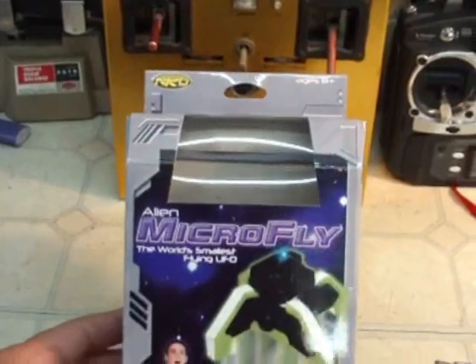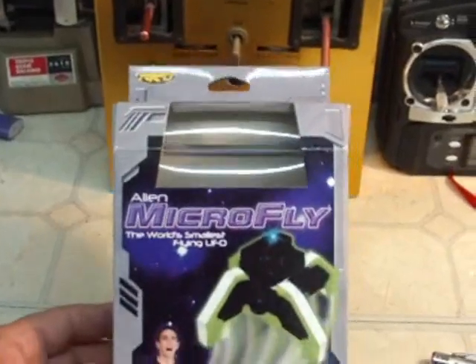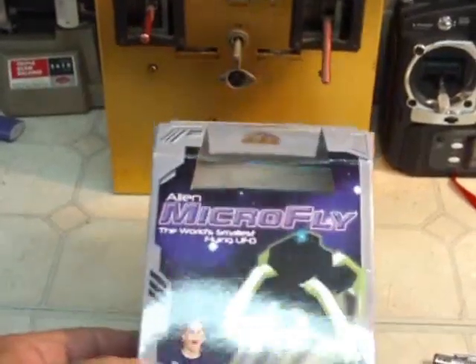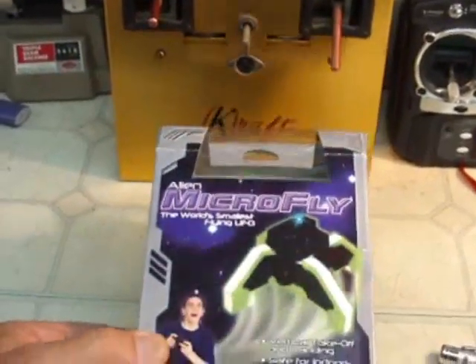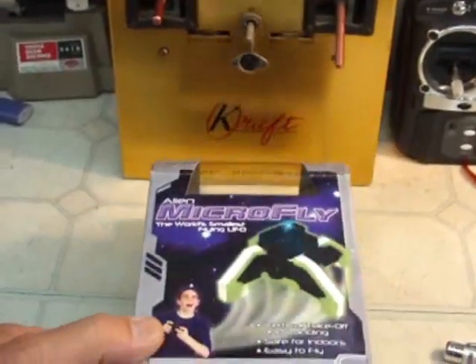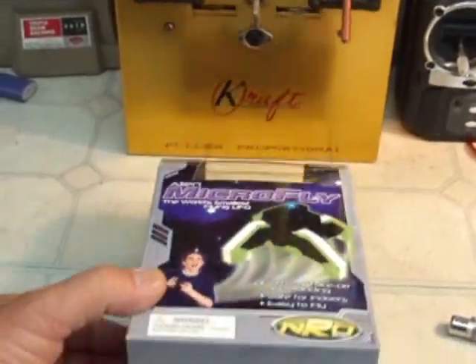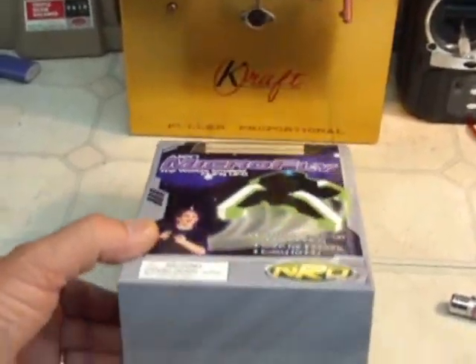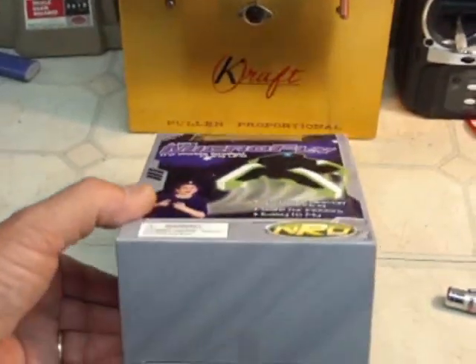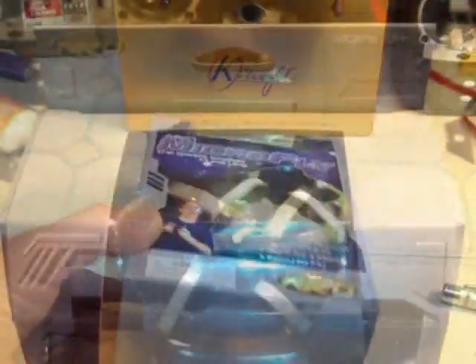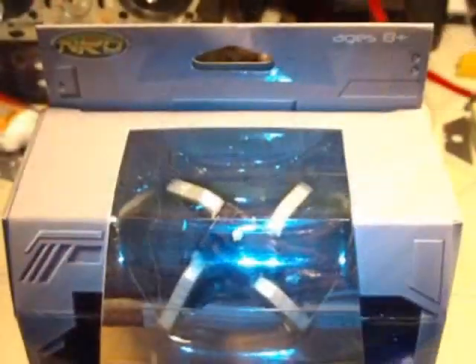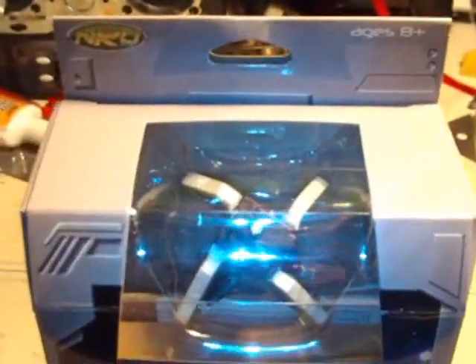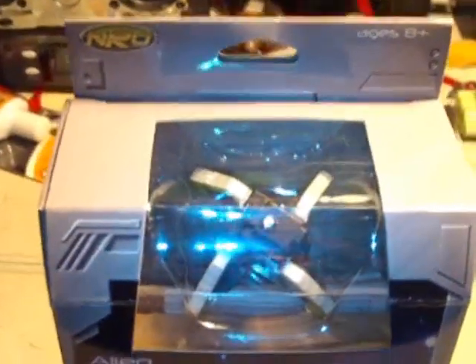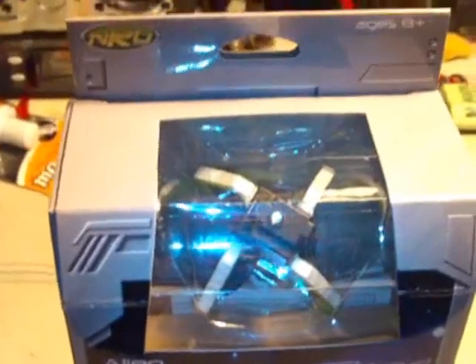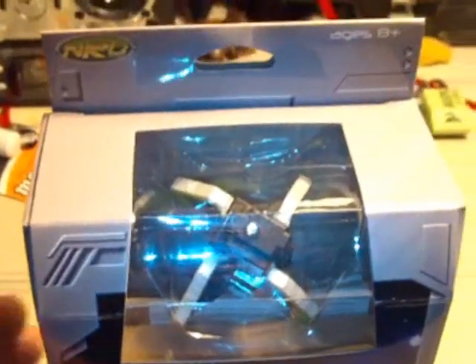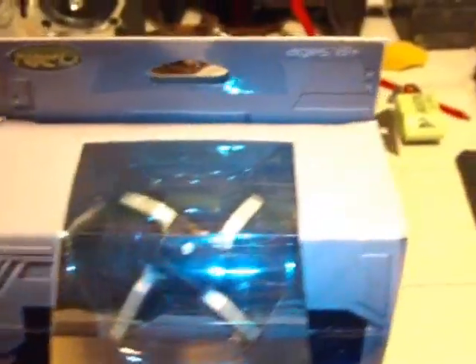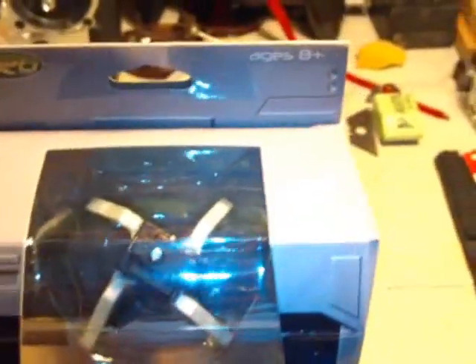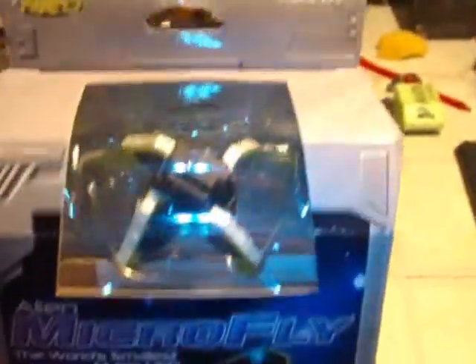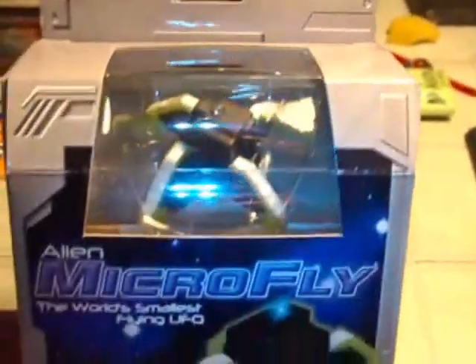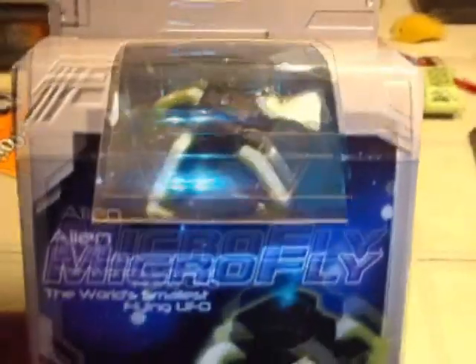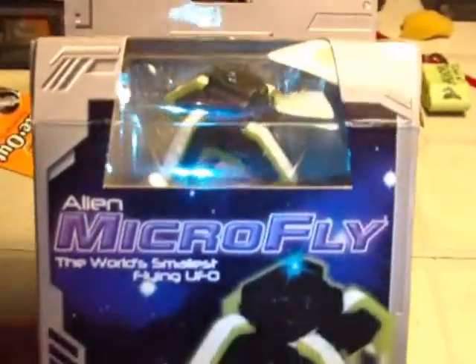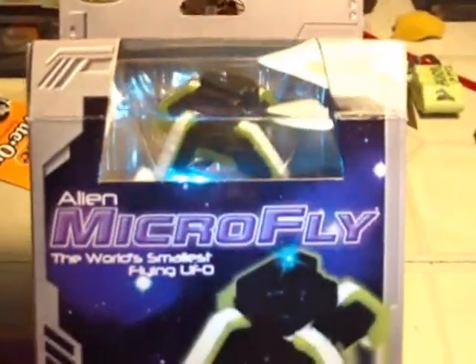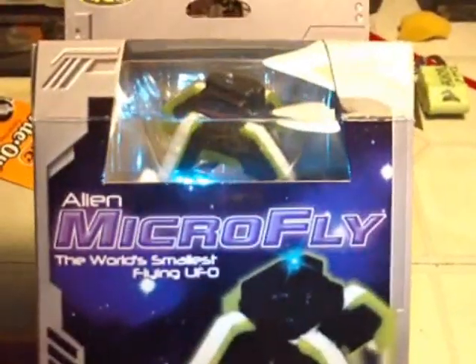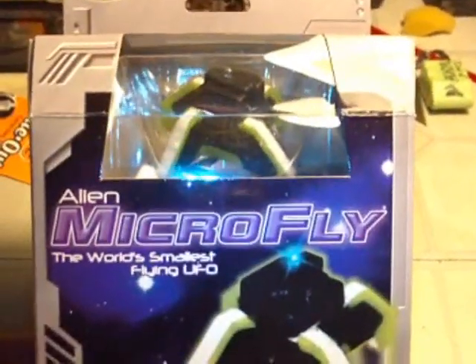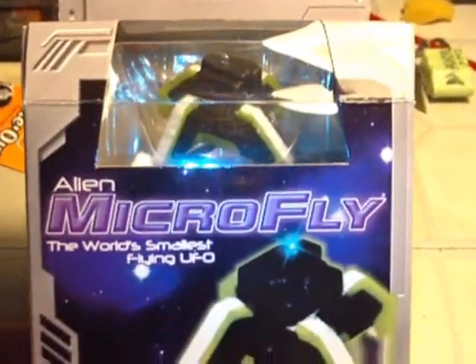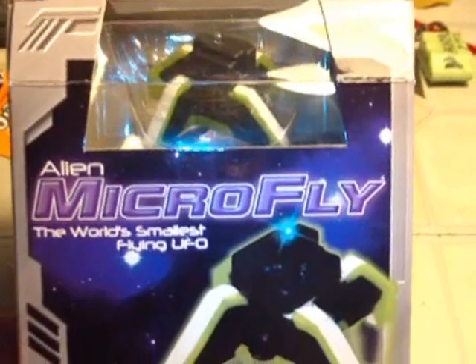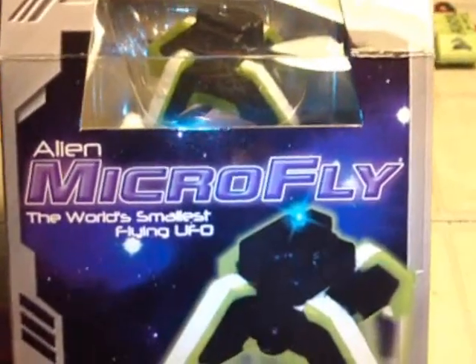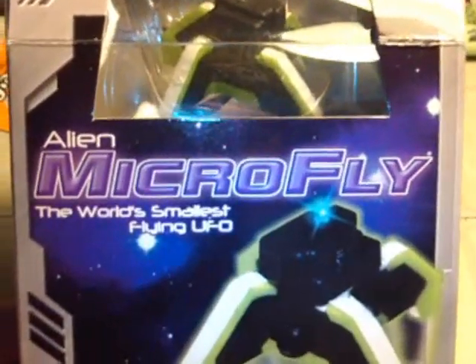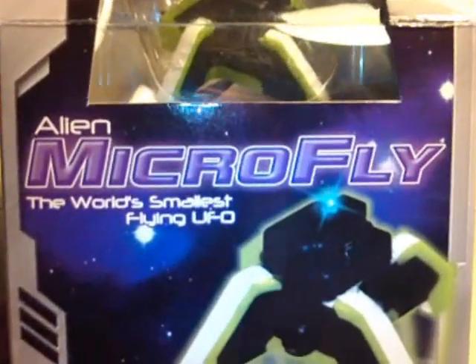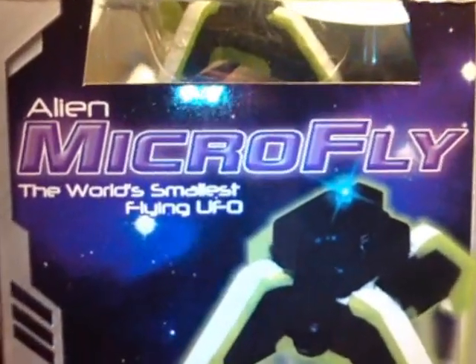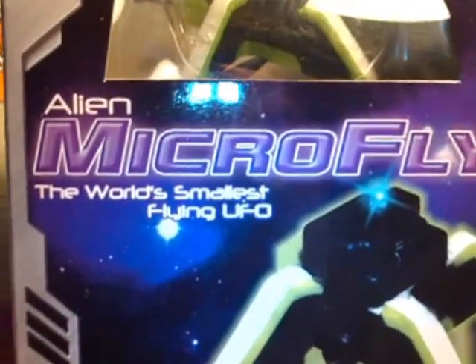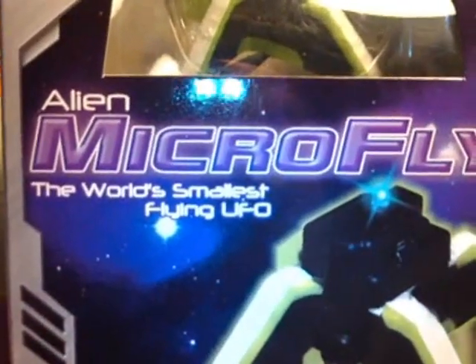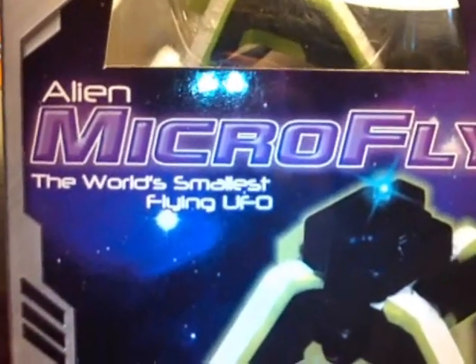This is the box that it came in. Alien Microfly — the world's smallest flying UFO.